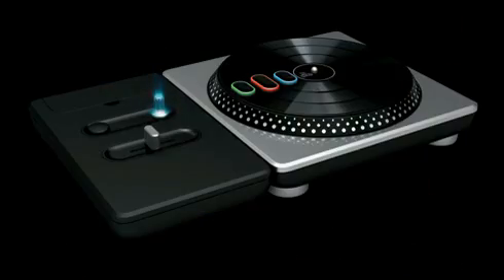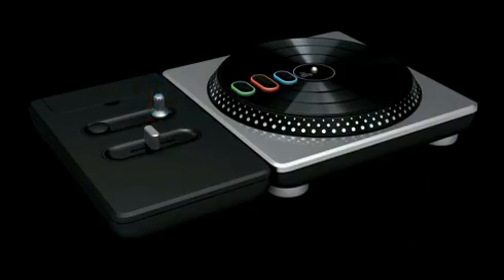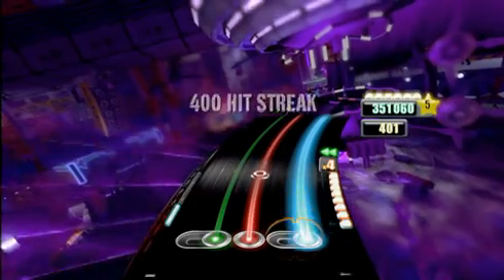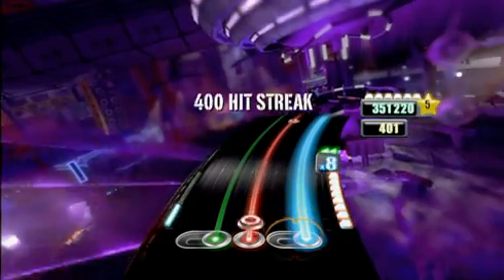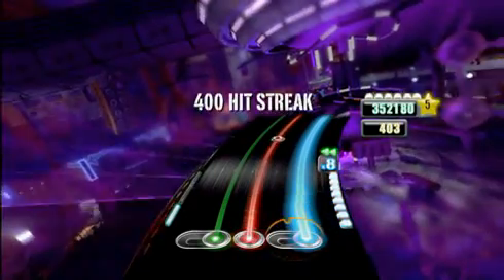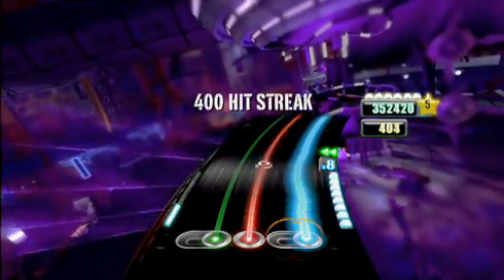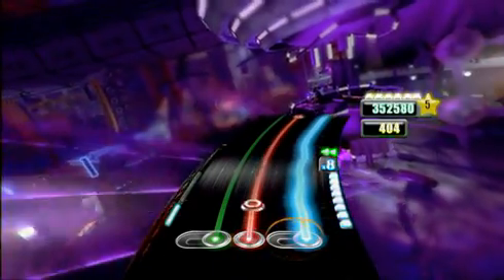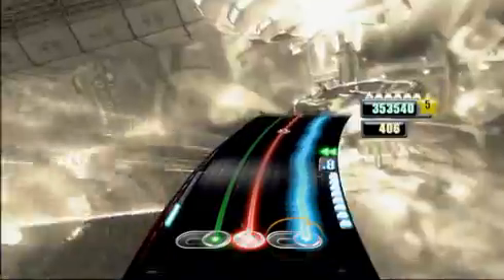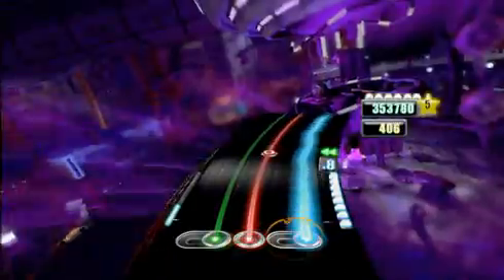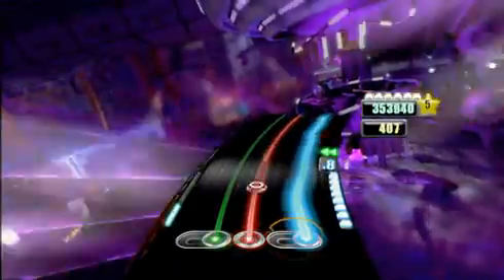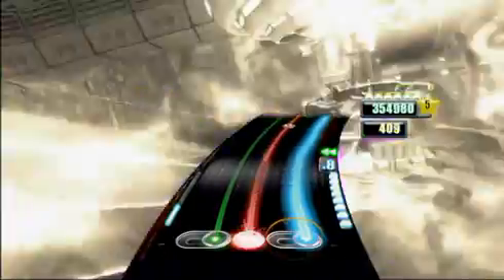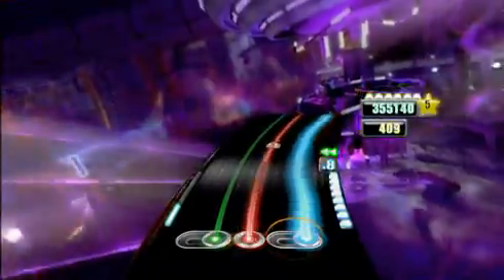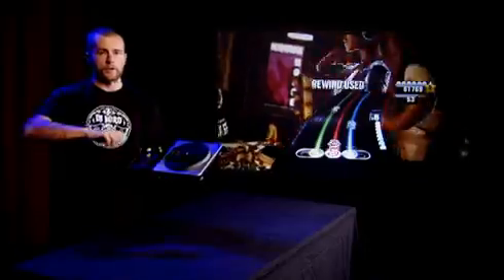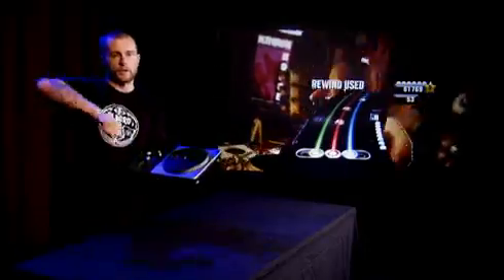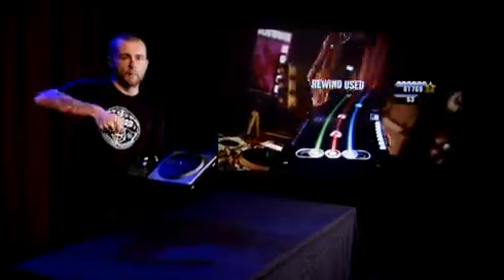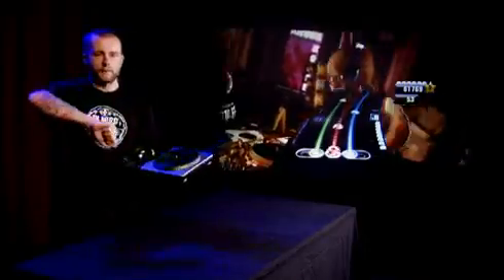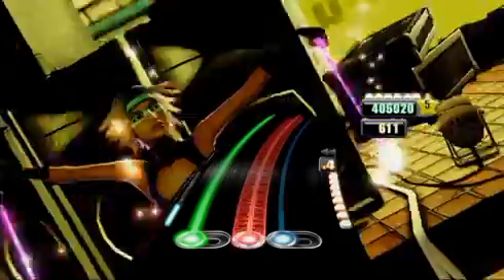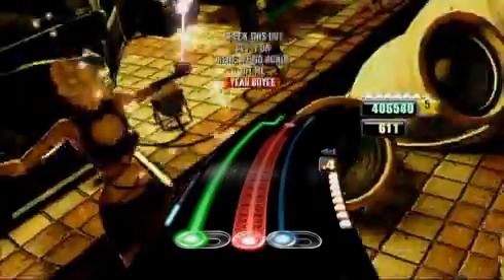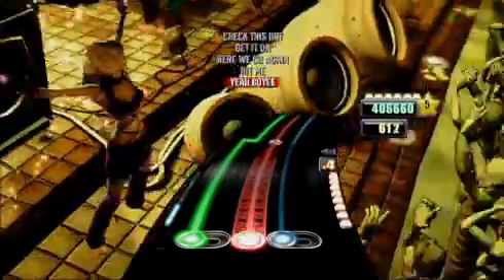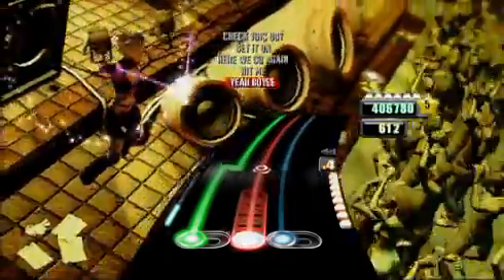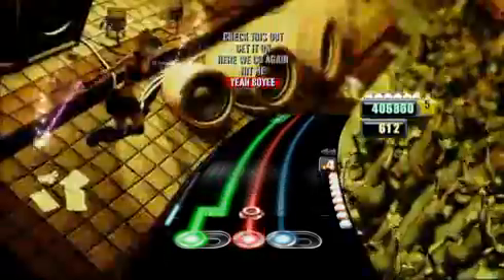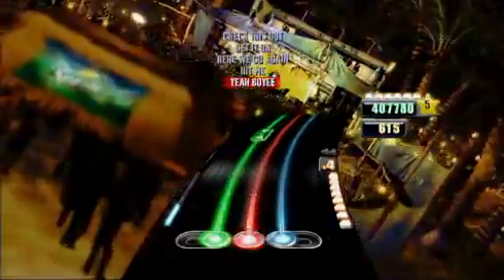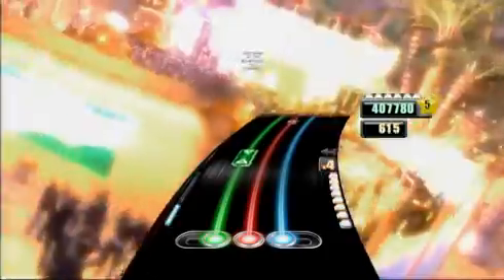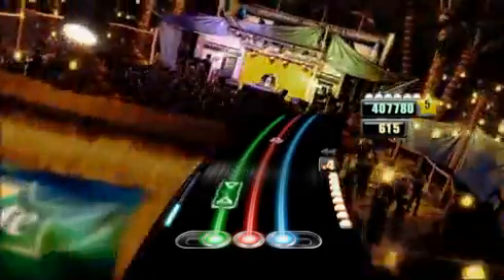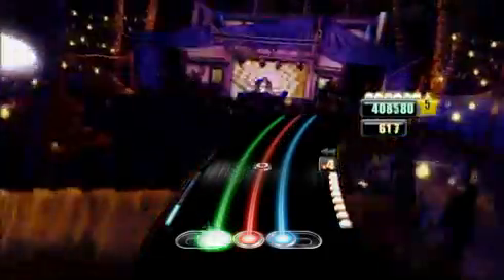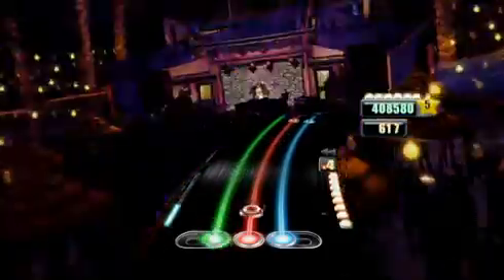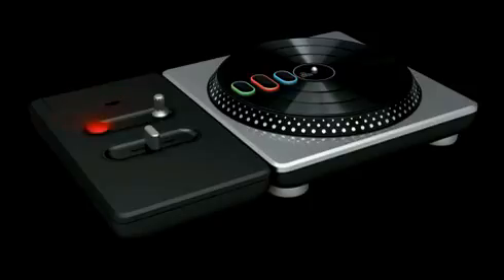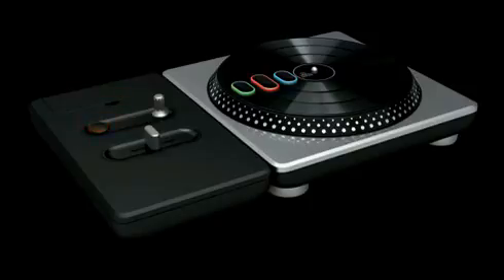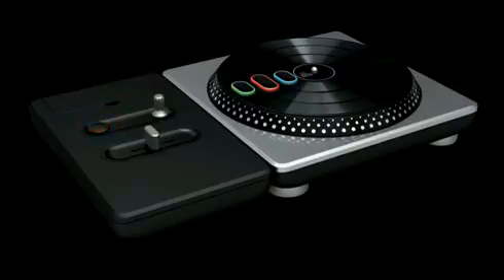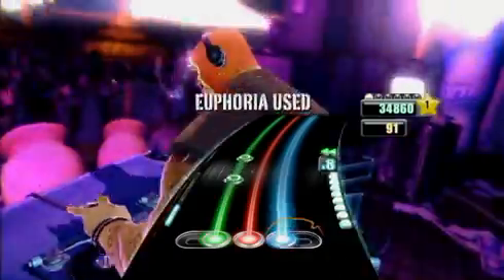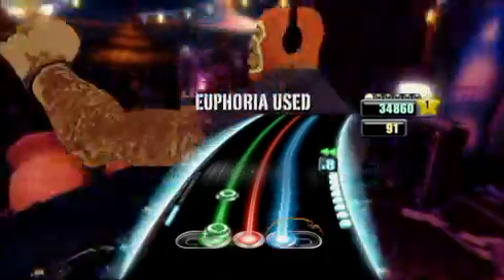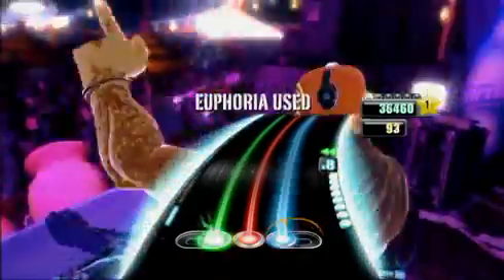This is the DJ's version of the whammy bar. You'll have certain sections marked up in the game where you can just pitch up and pitch down and lay effects over it, so it's kind of like a freestyle element. The other thing is the euphoria button — this is our version of star power.